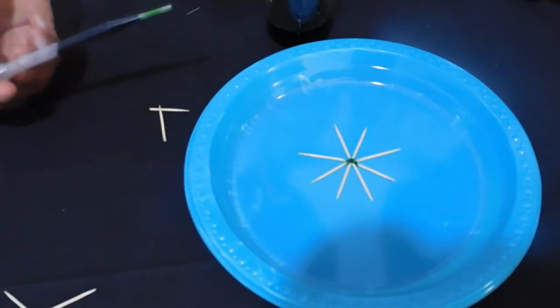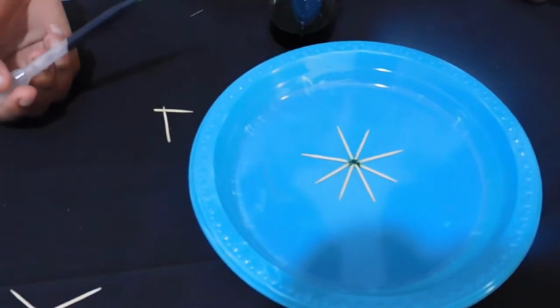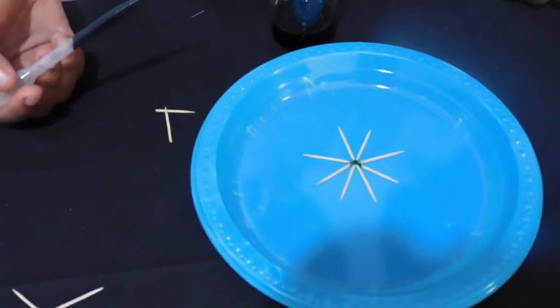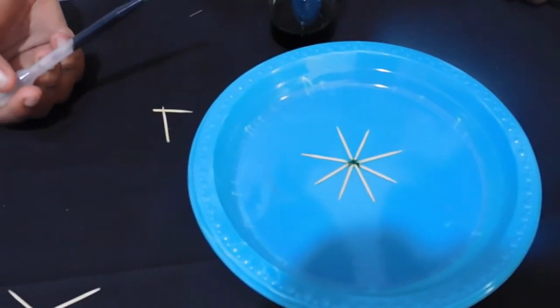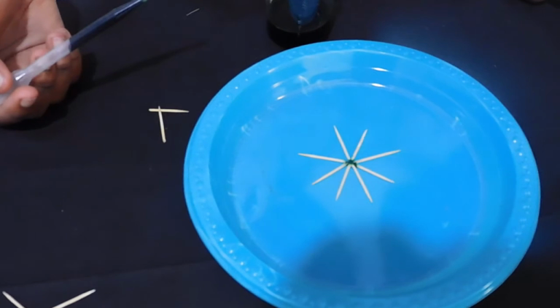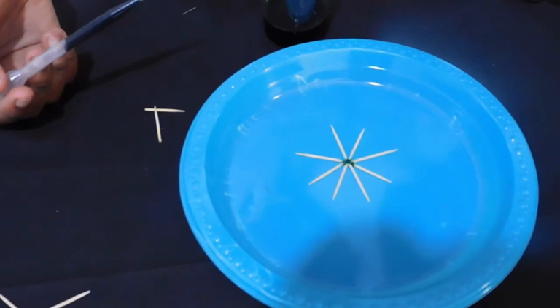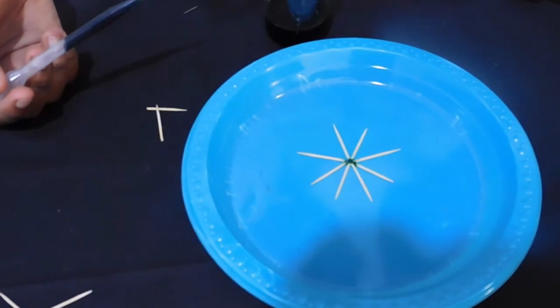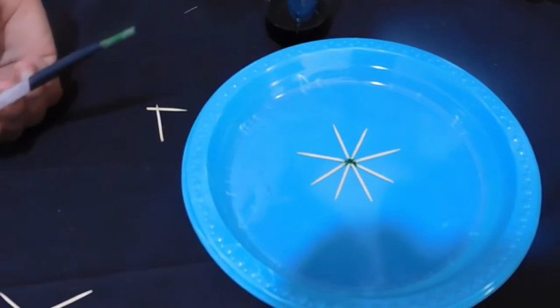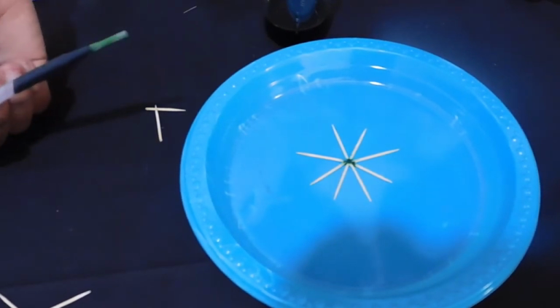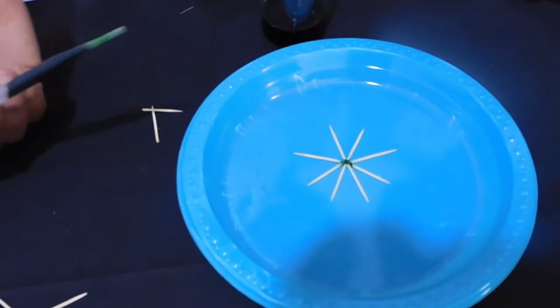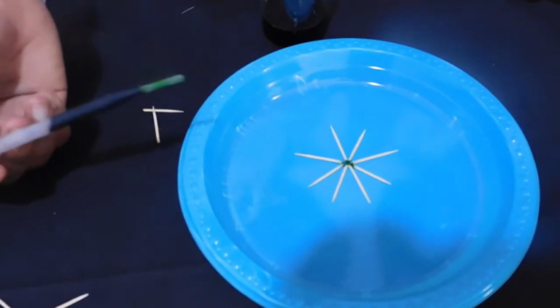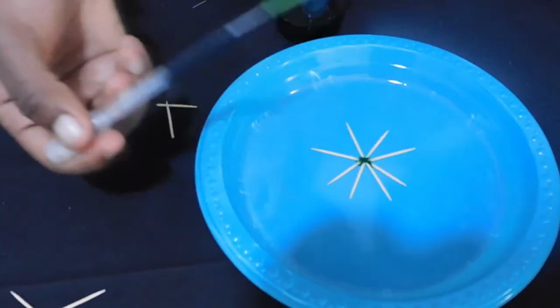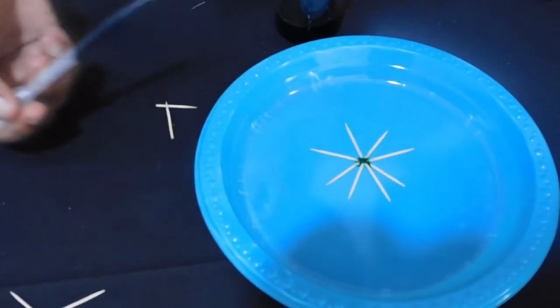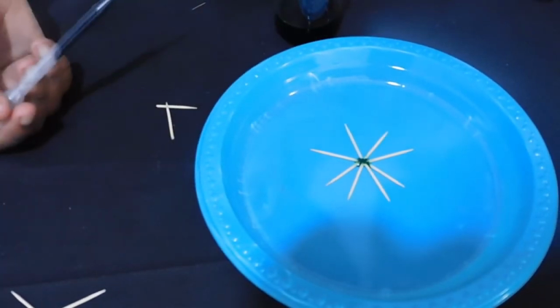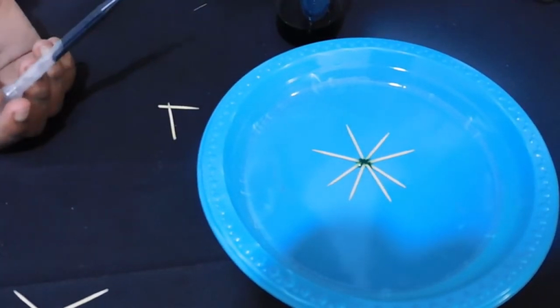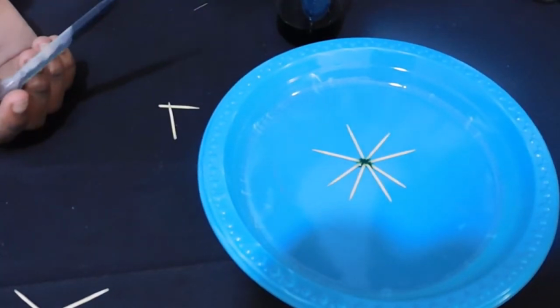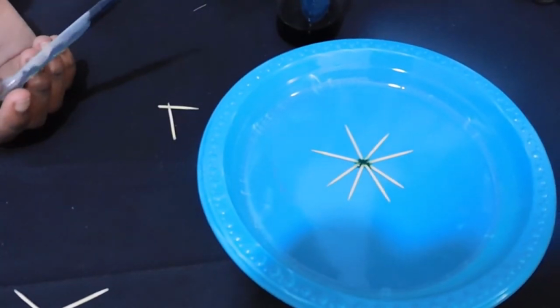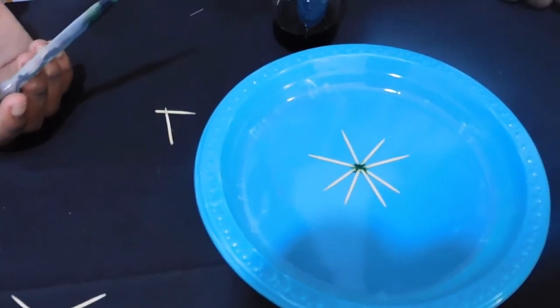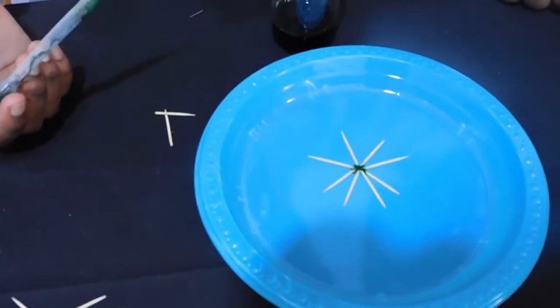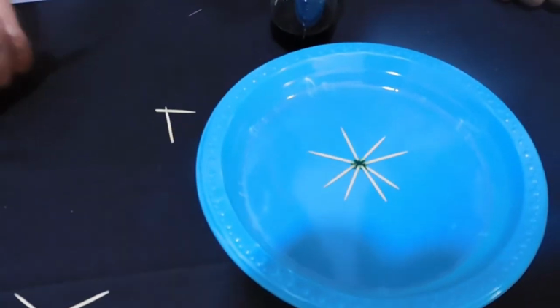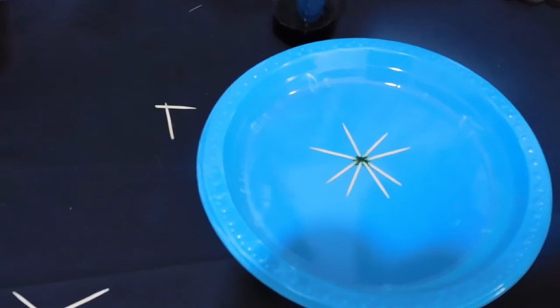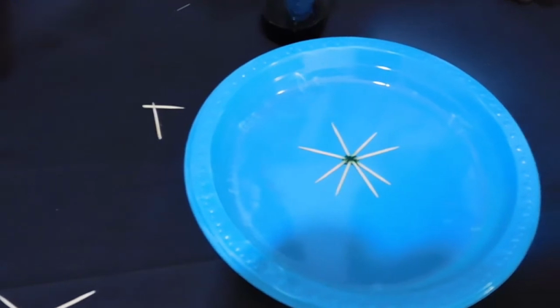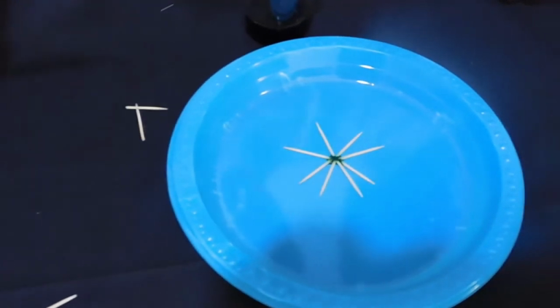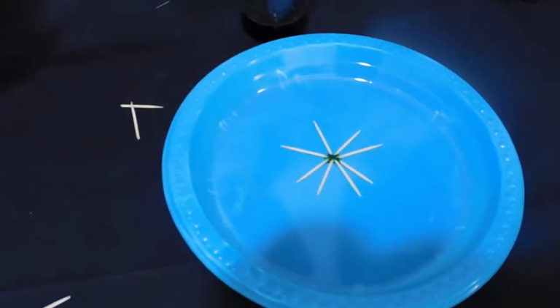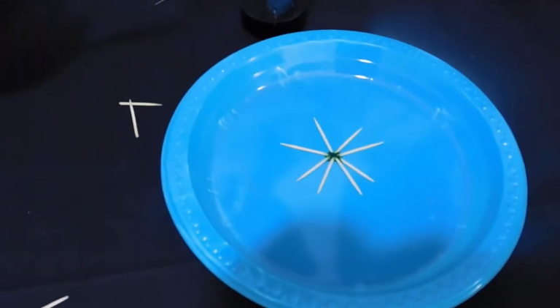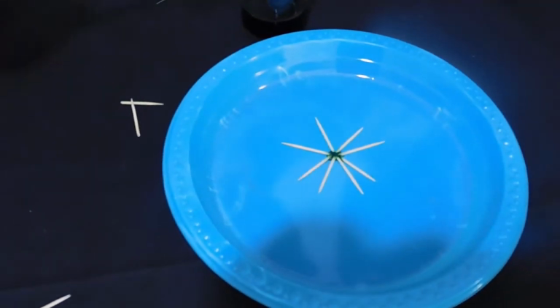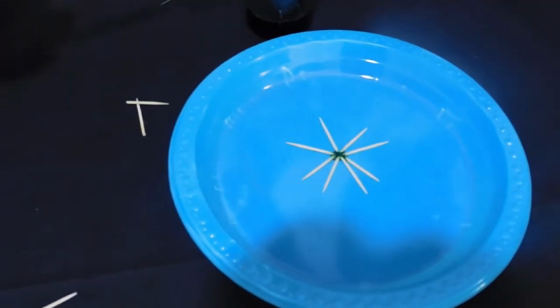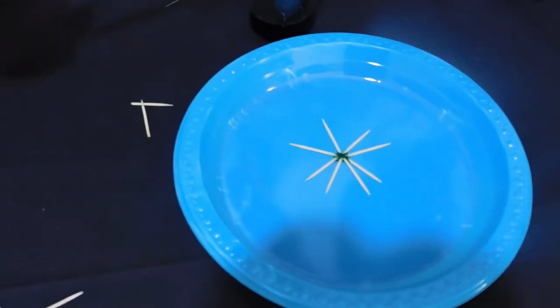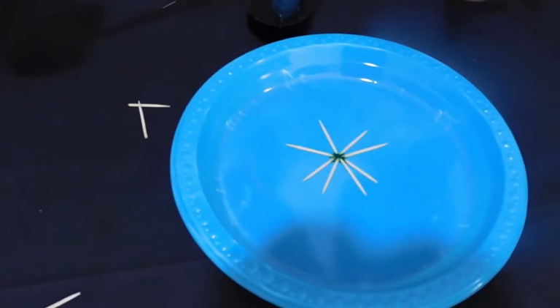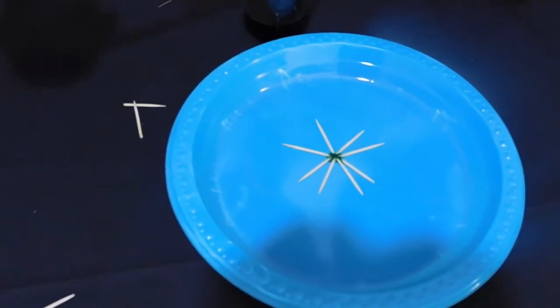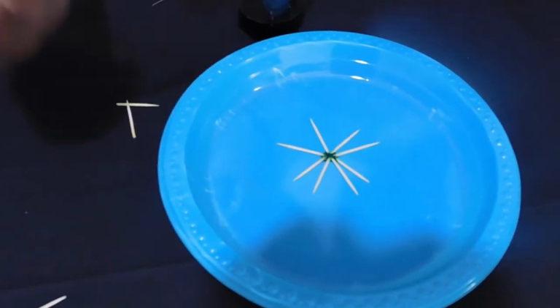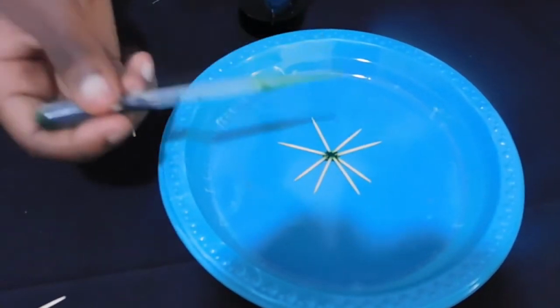Now, watch what happens. Can you see the toothpicks moving? Oh my god, can you see them moving? They're exciting to watch! Just add a little bit more.